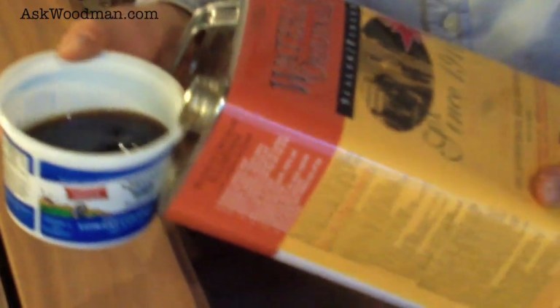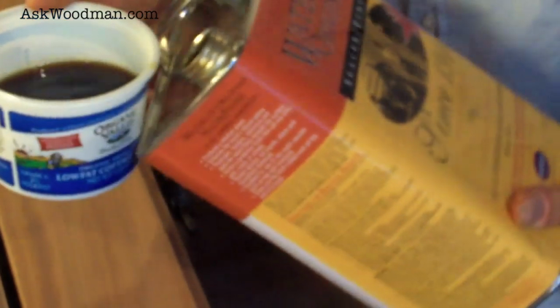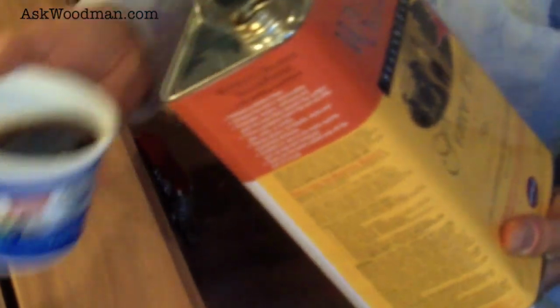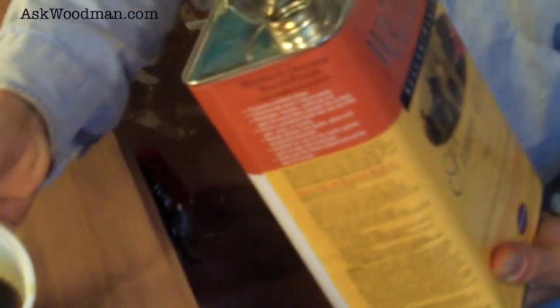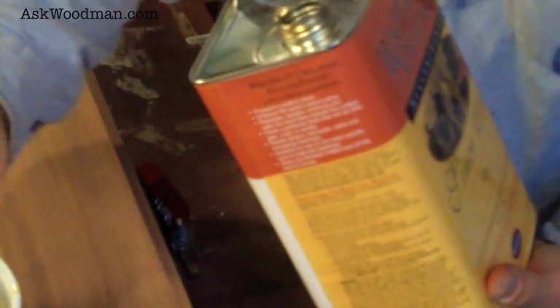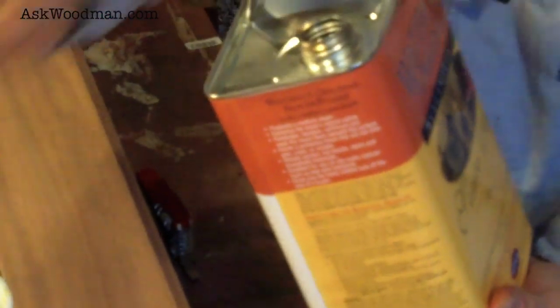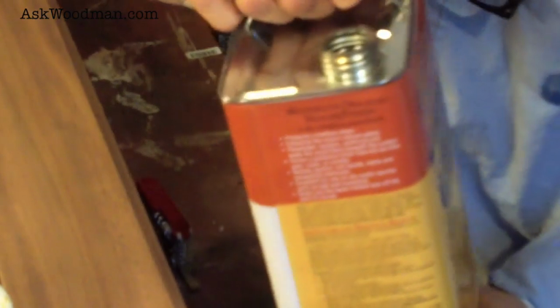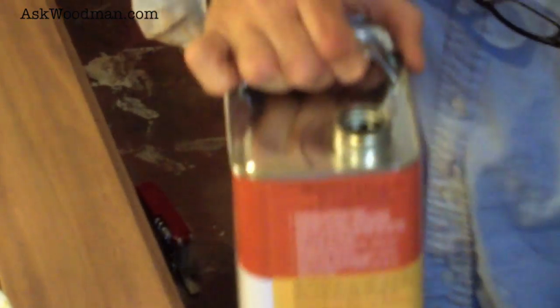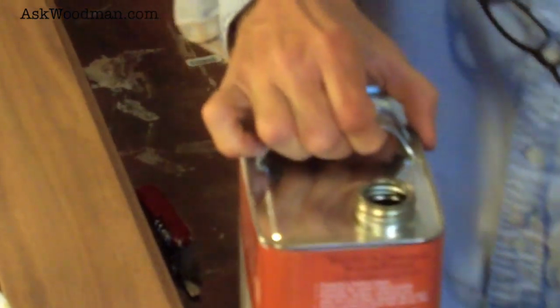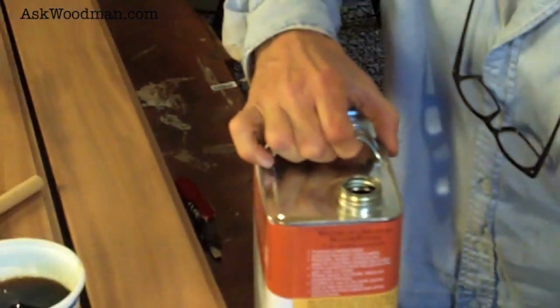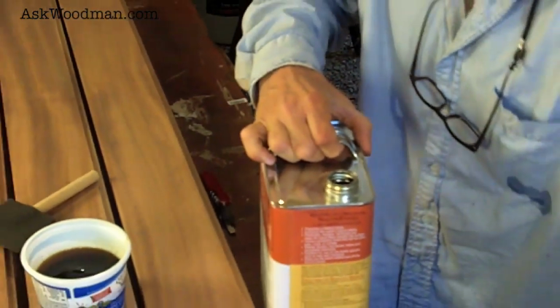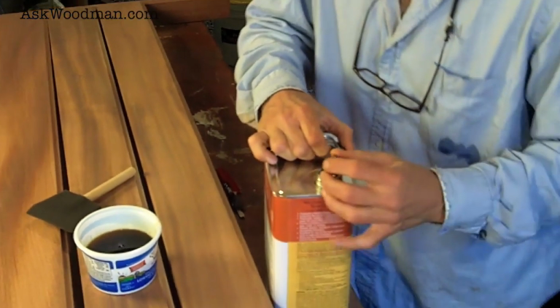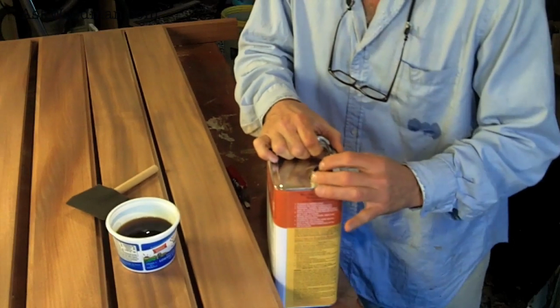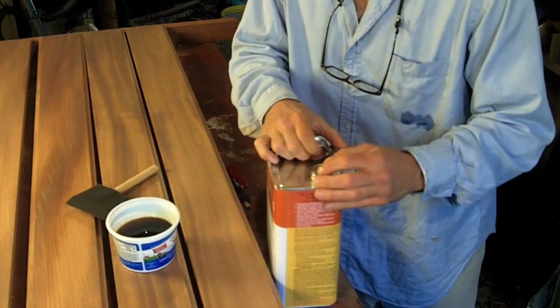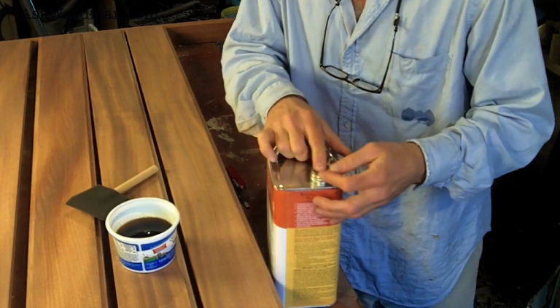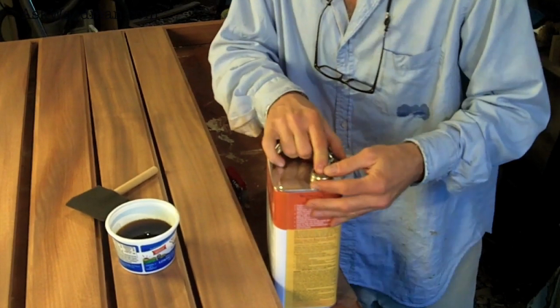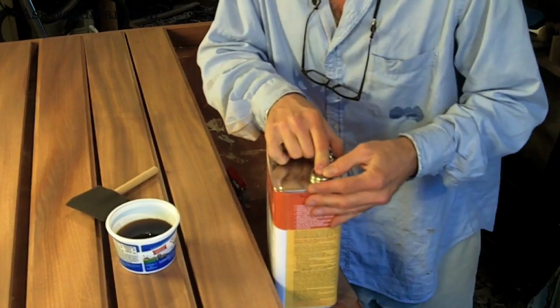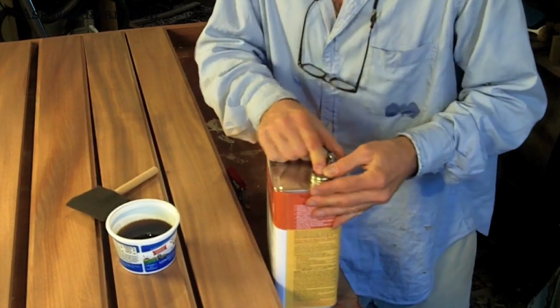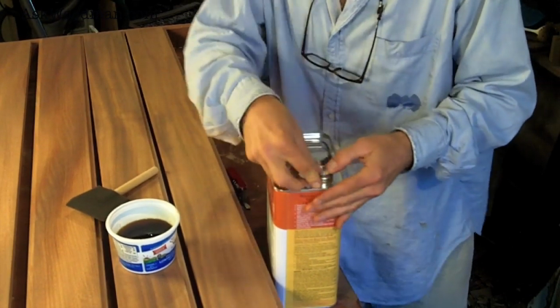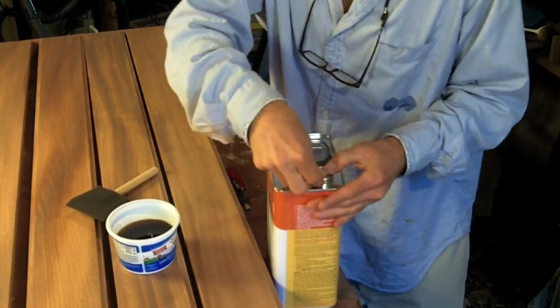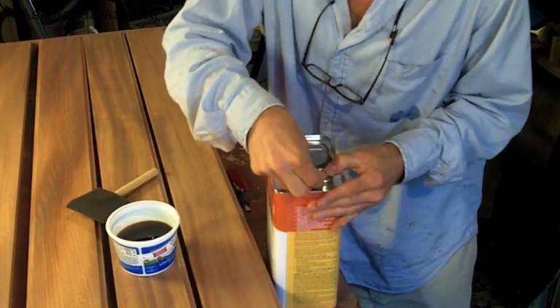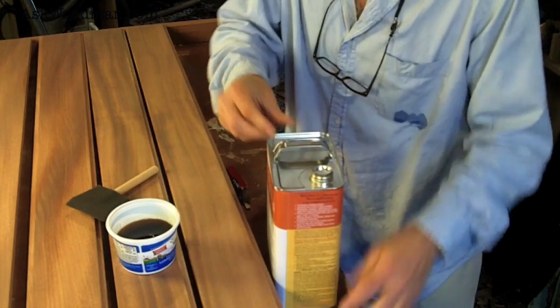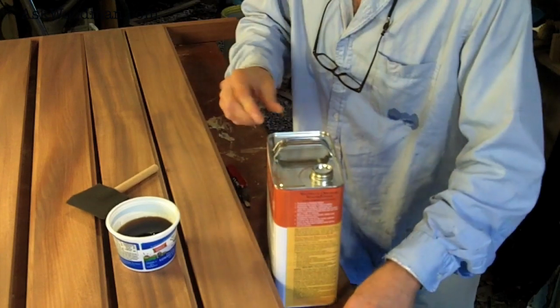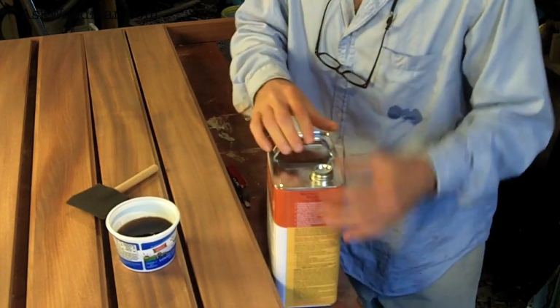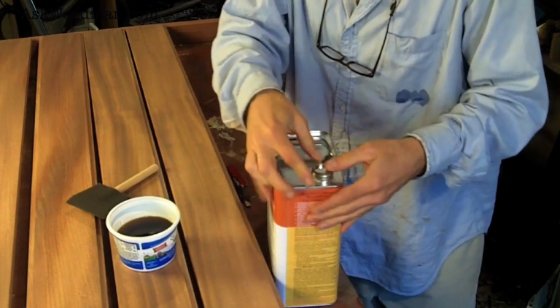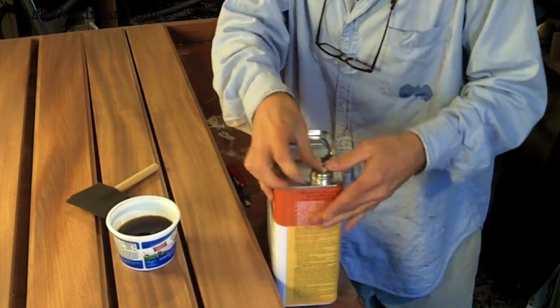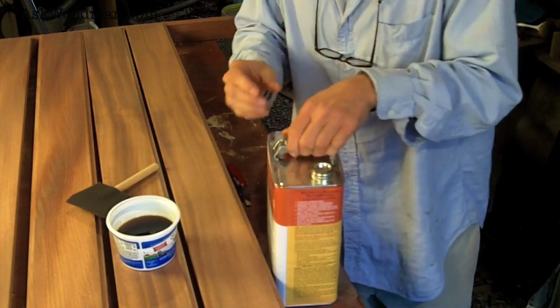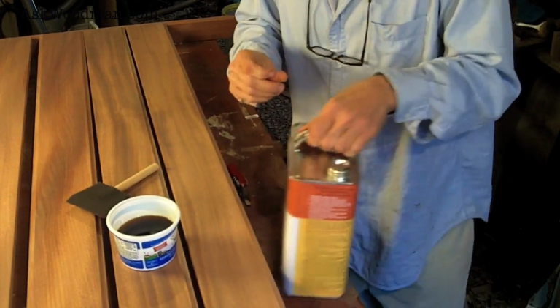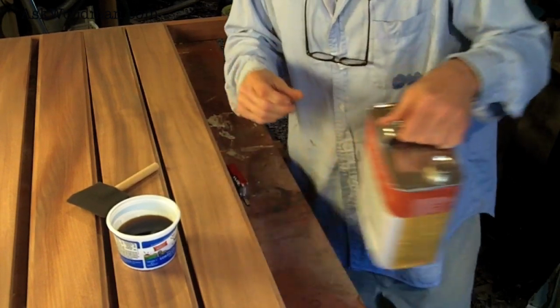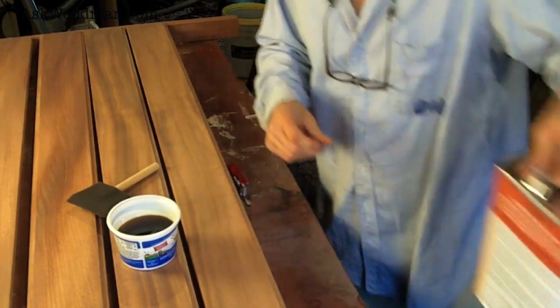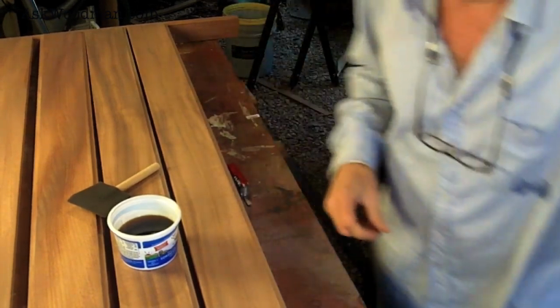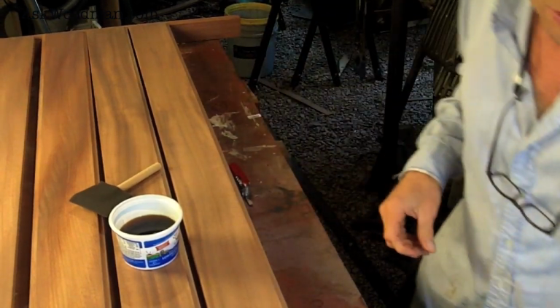That should be enough to get started. I always put the cap back on because I'm kind of a klutz in my small shop and I can knock it over, so I'll just try to set it out of the way.